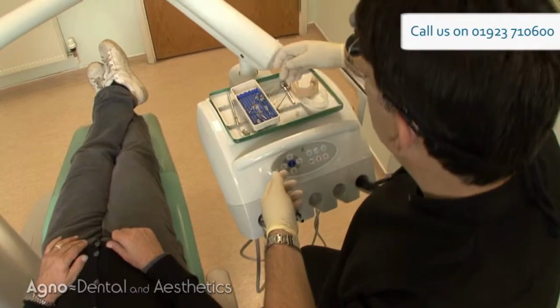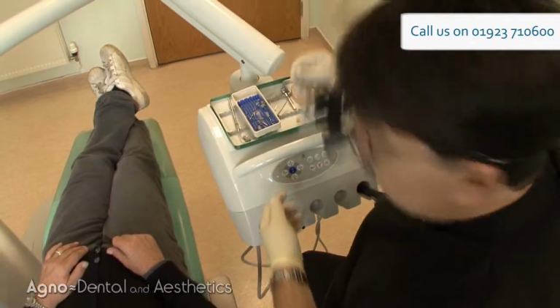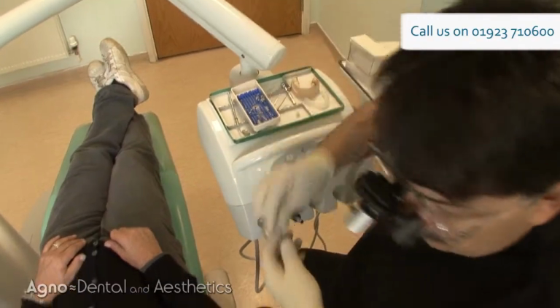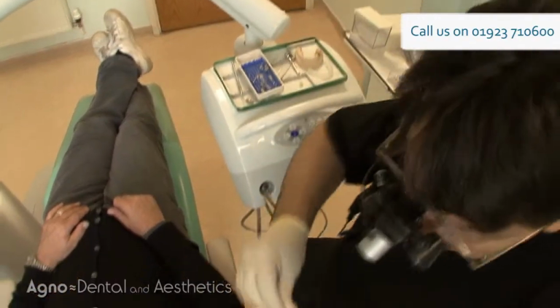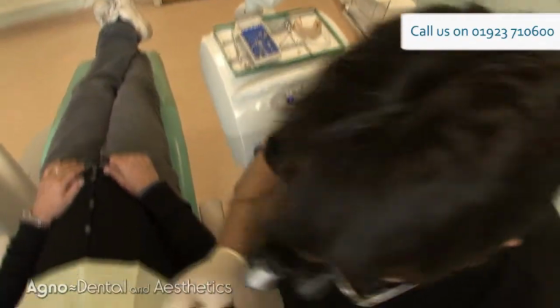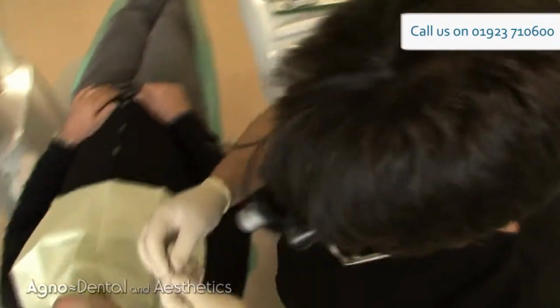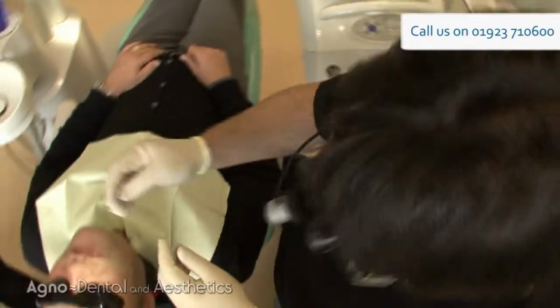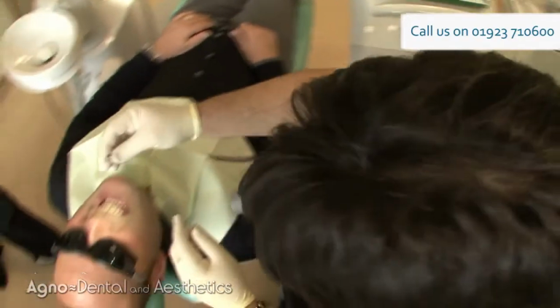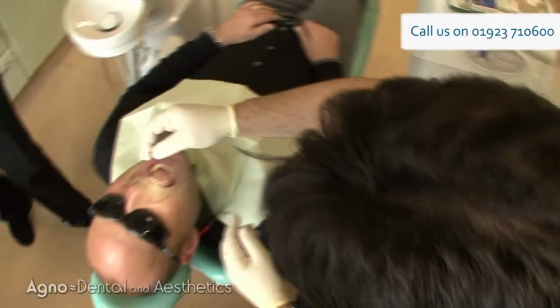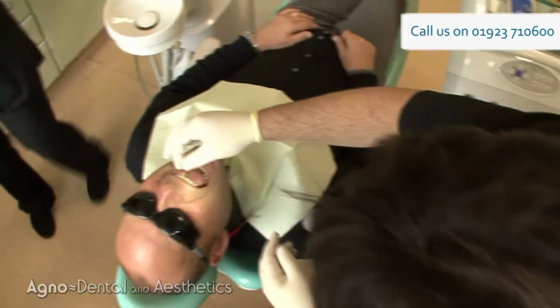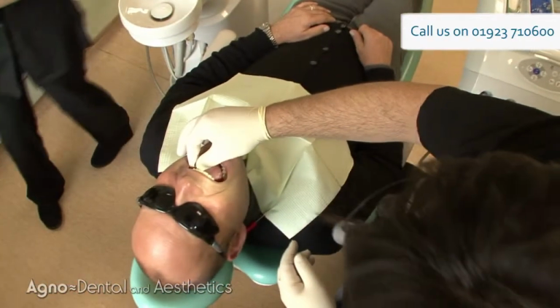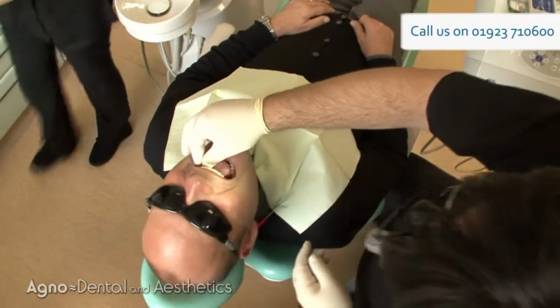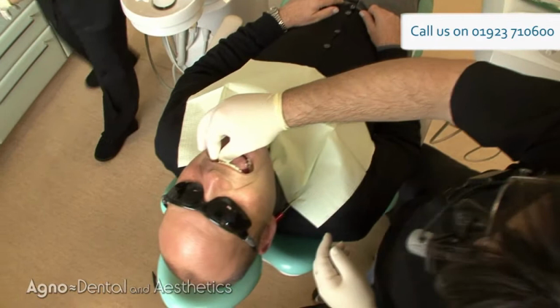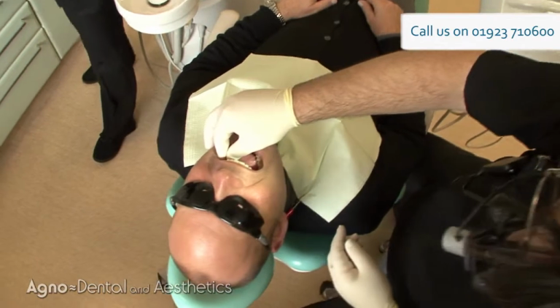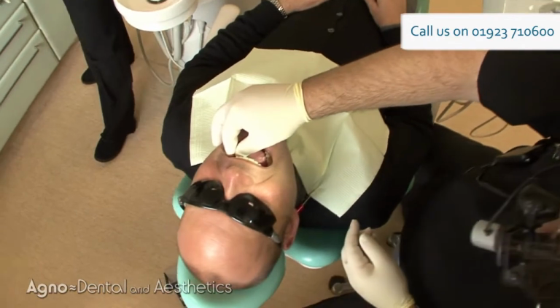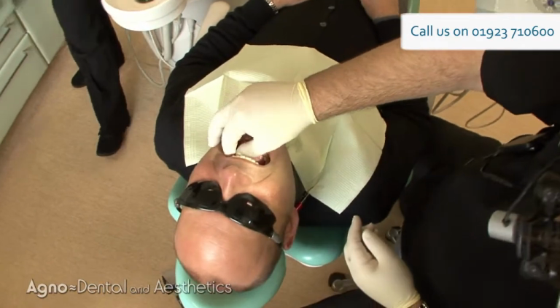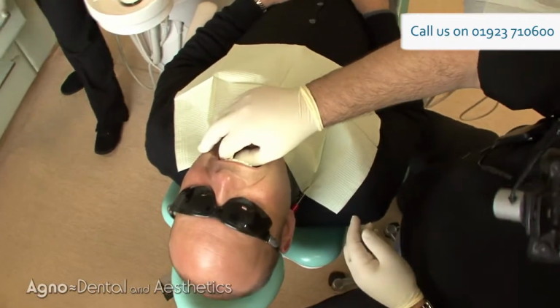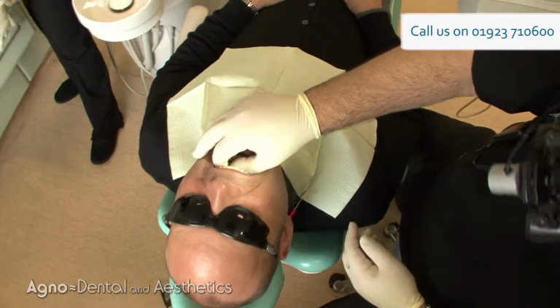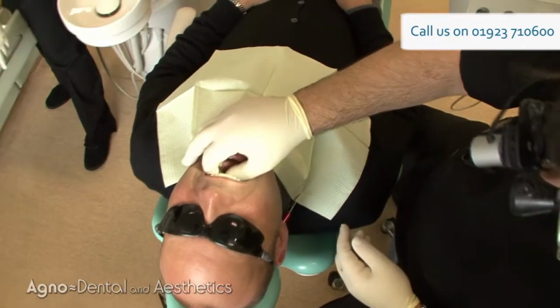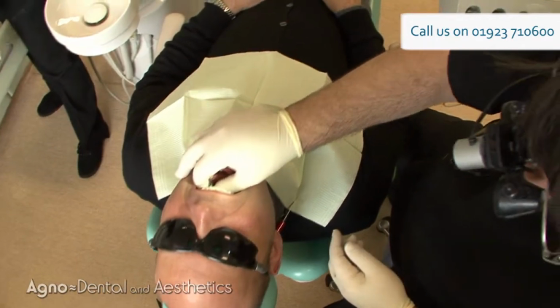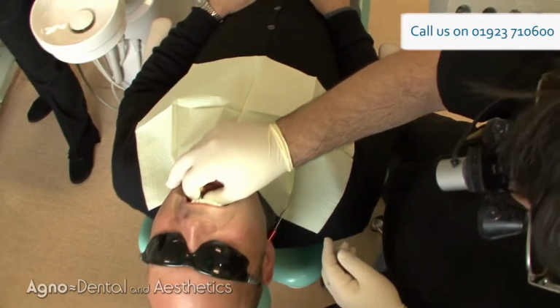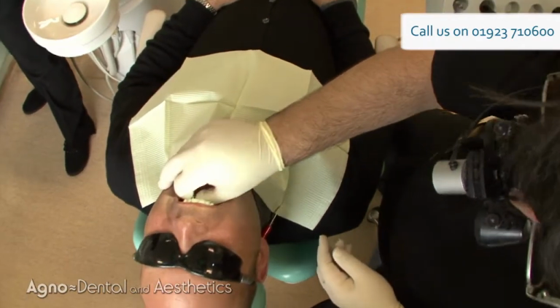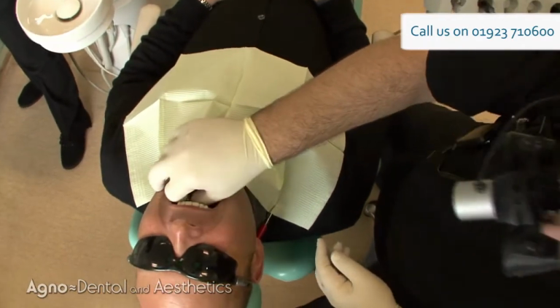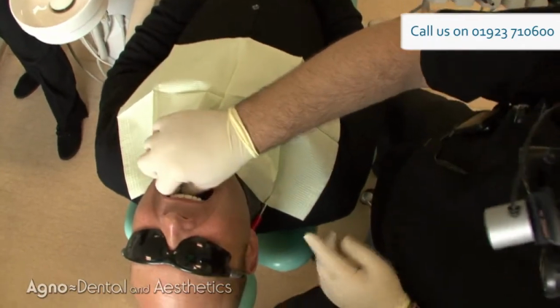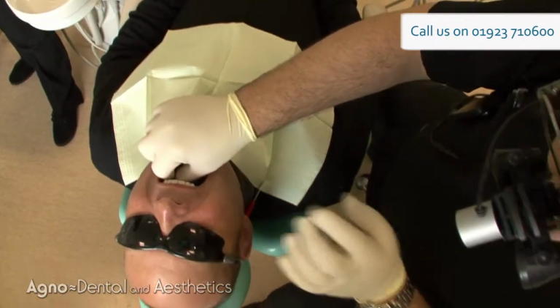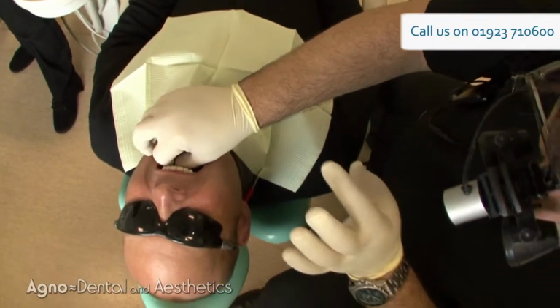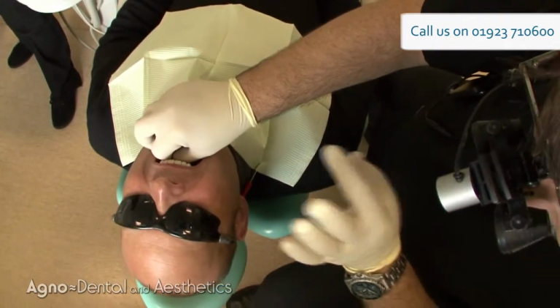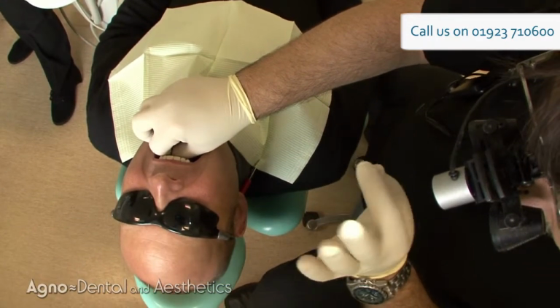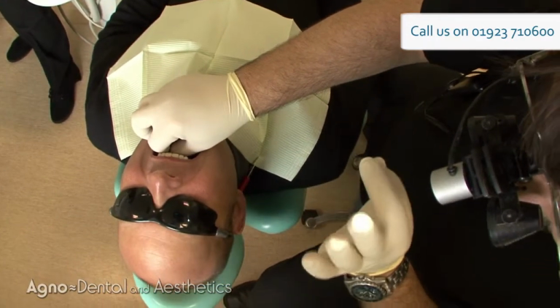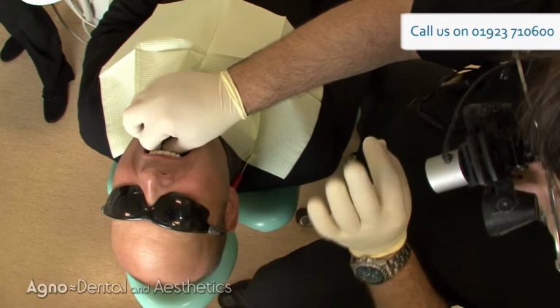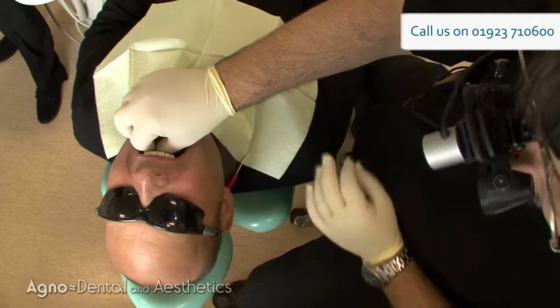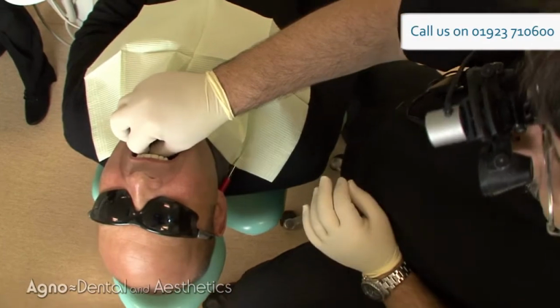It probably took about nine months to do the ClearStep, and then after that the teeth were in the right position, so they could crack on with putting the veneers on and they looked fantastic.